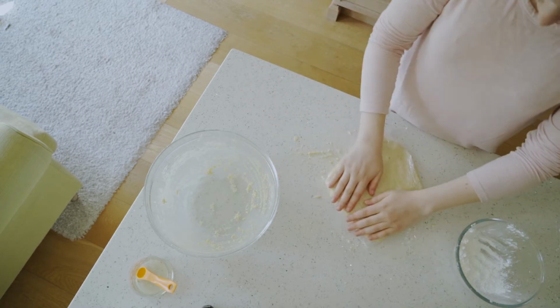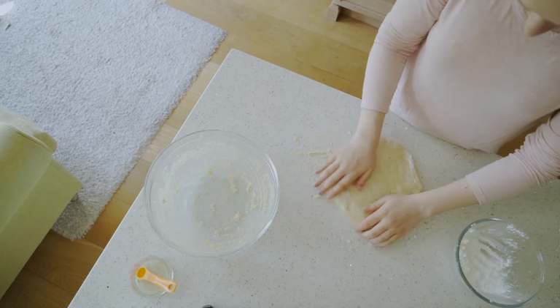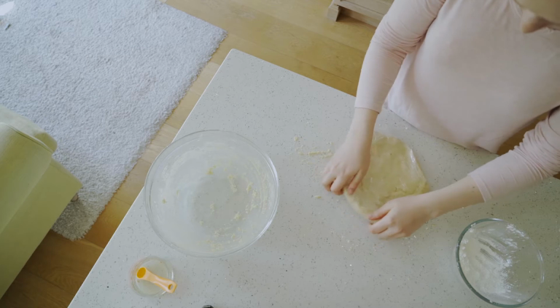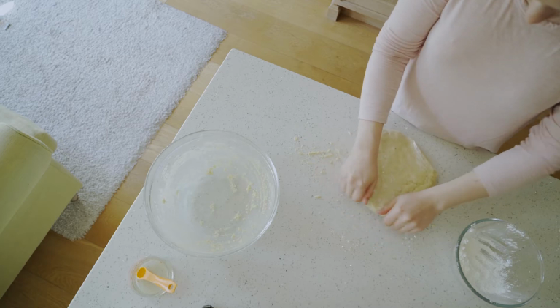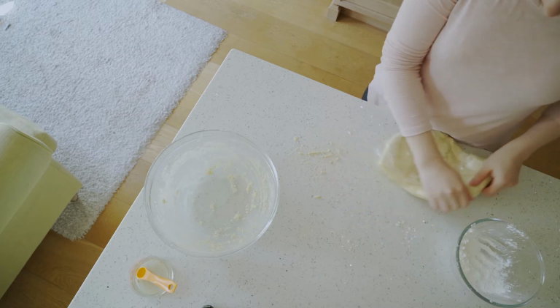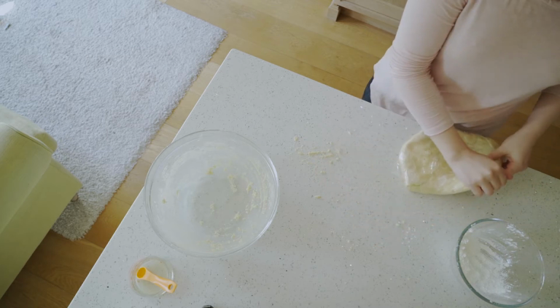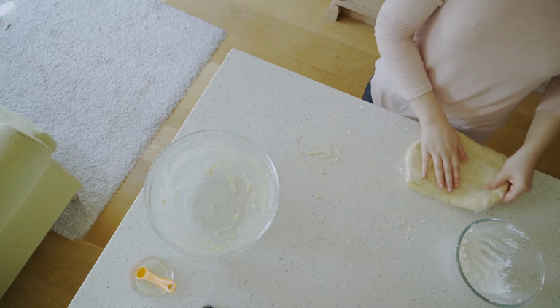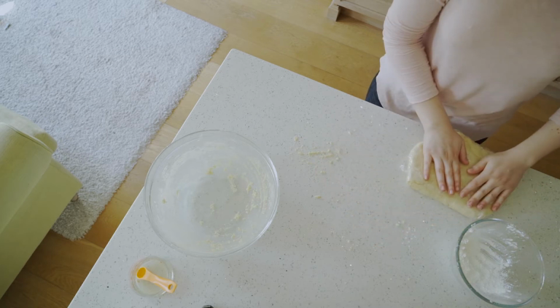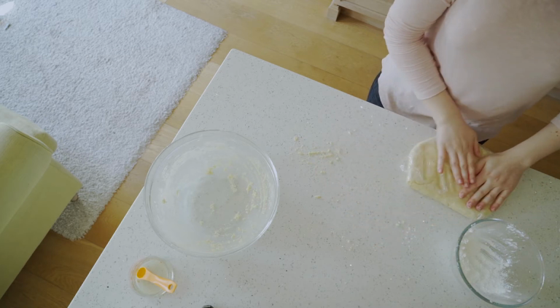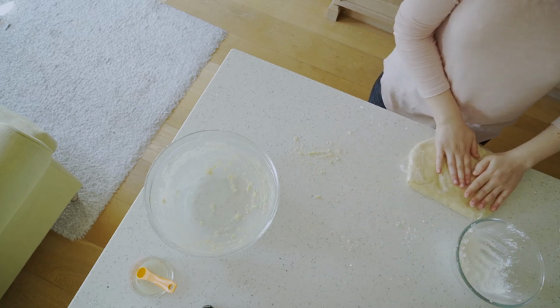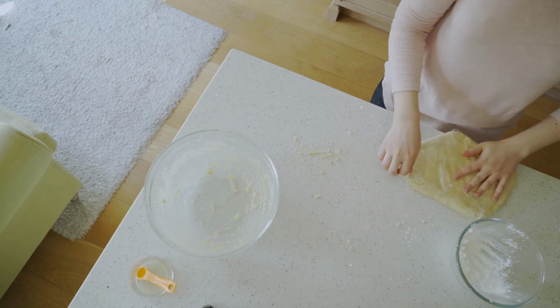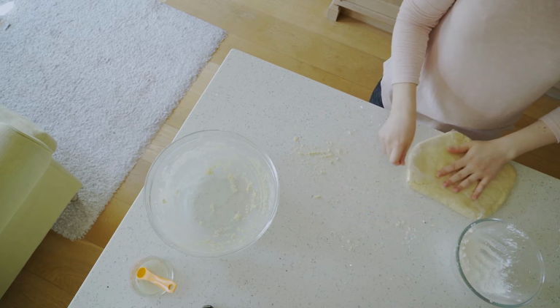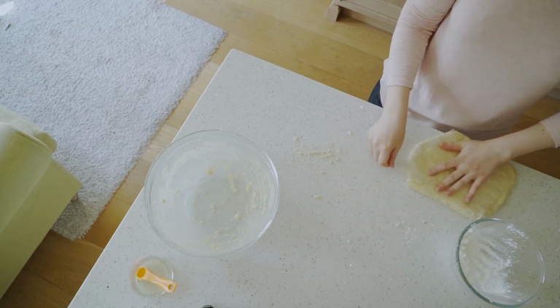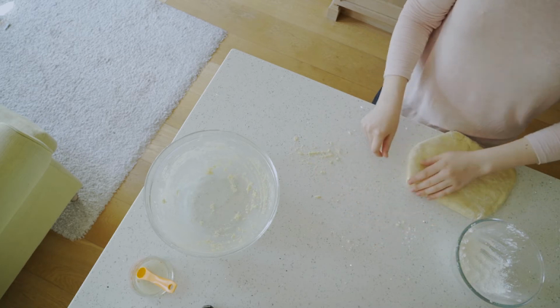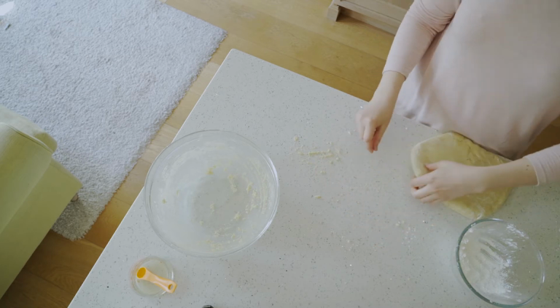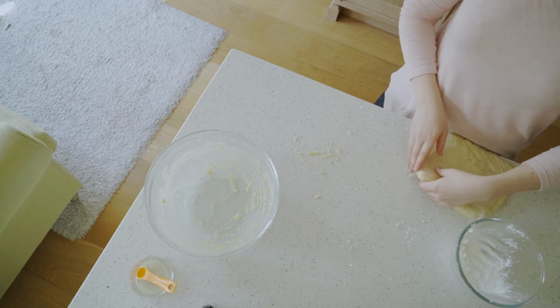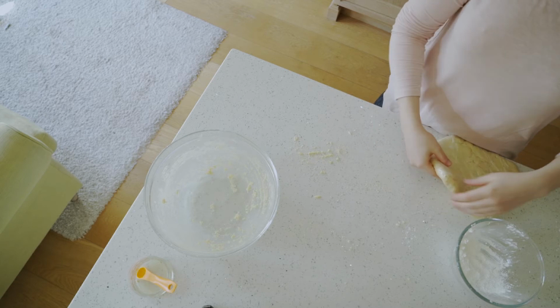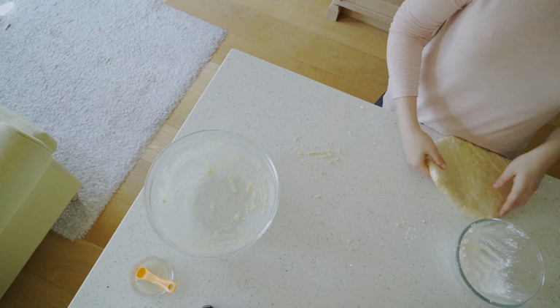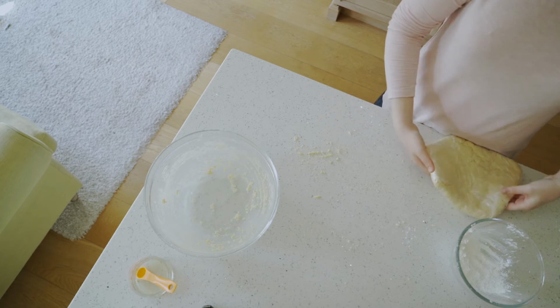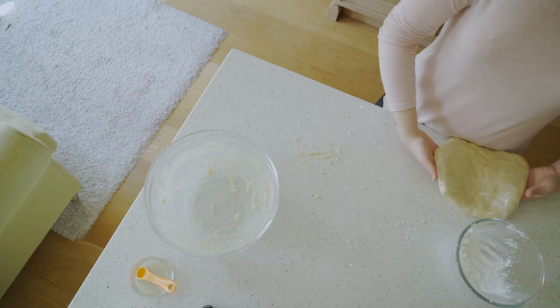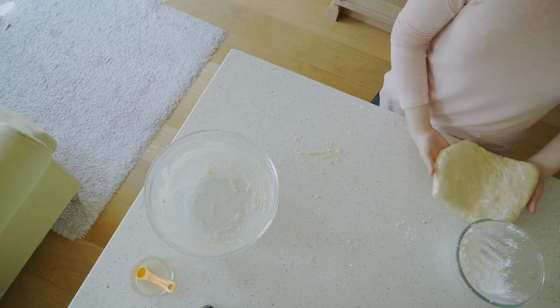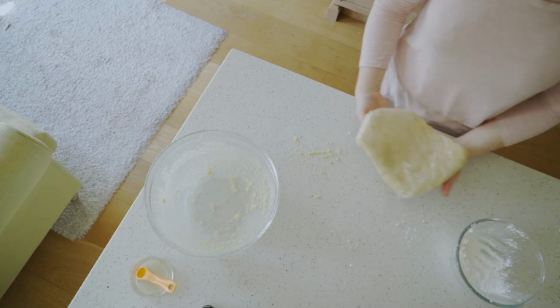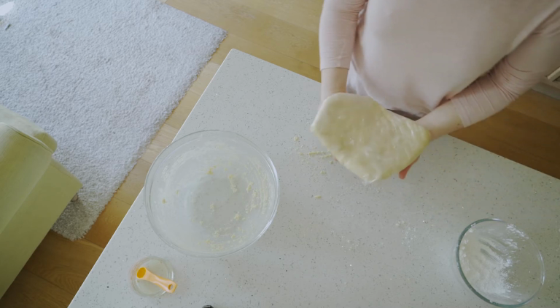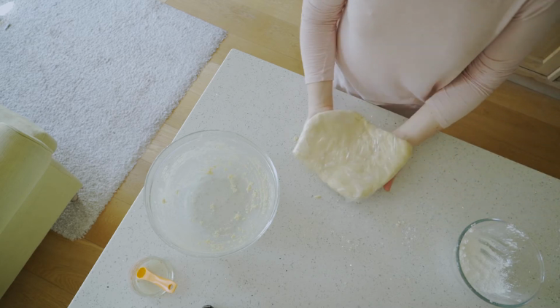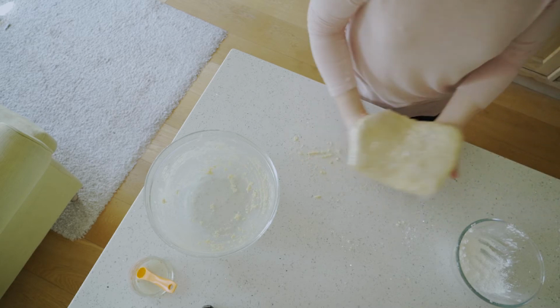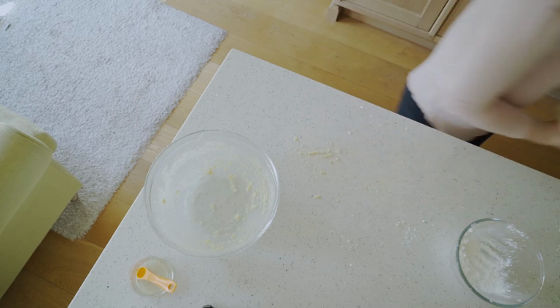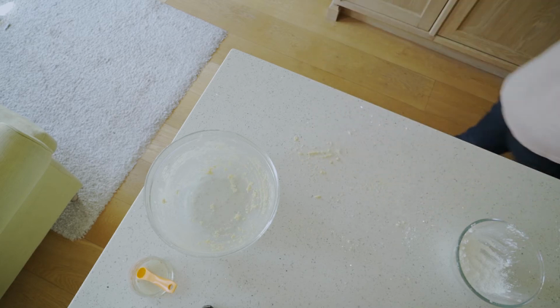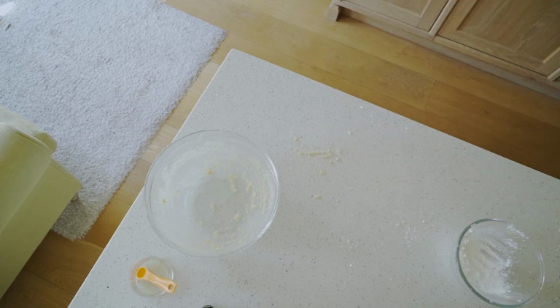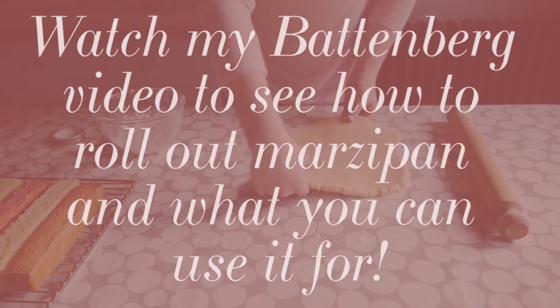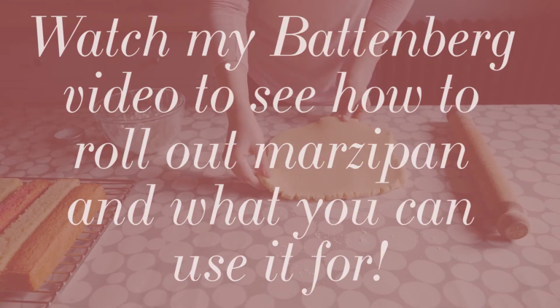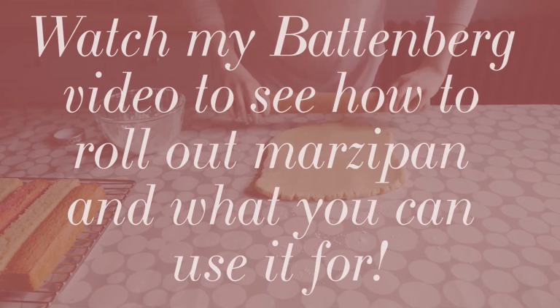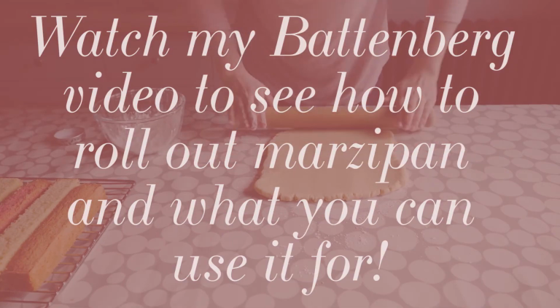Wrap your marzipan in cling film and refrigerate for at least 30 minutes before using, and there you go — you have your own homemade marzipan to use on any project you would like, perhaps a Battenberg.